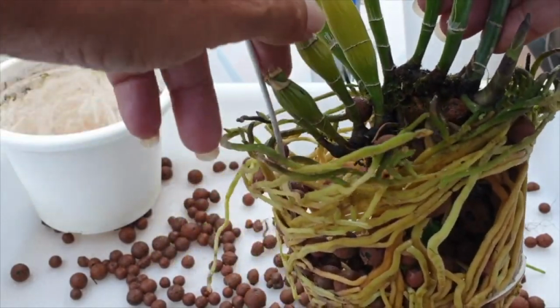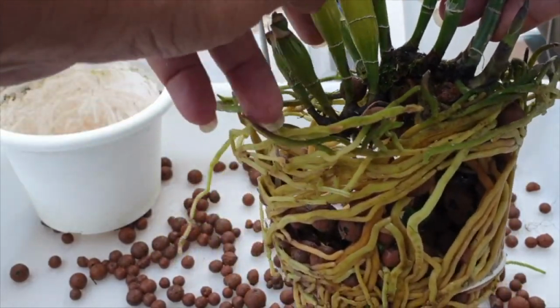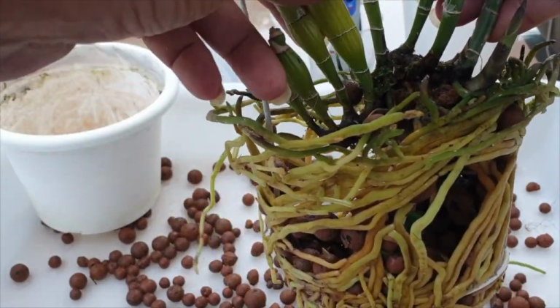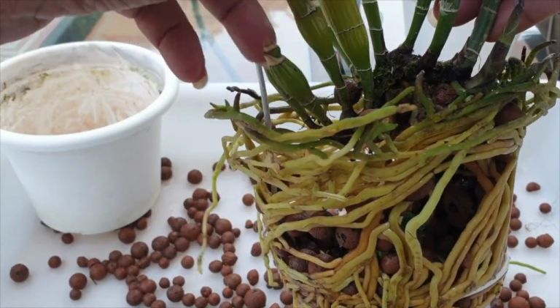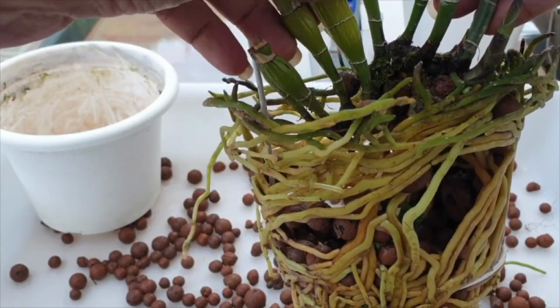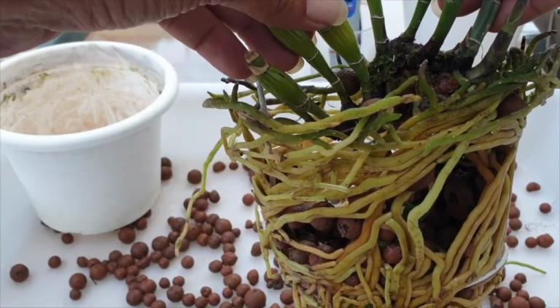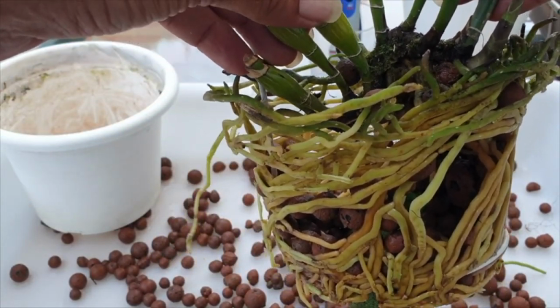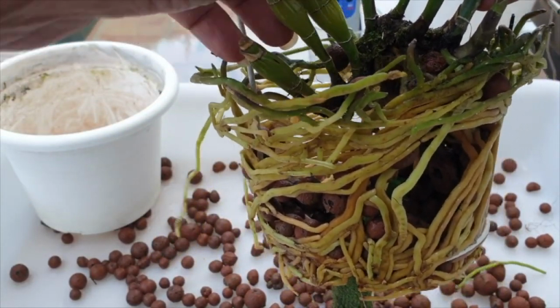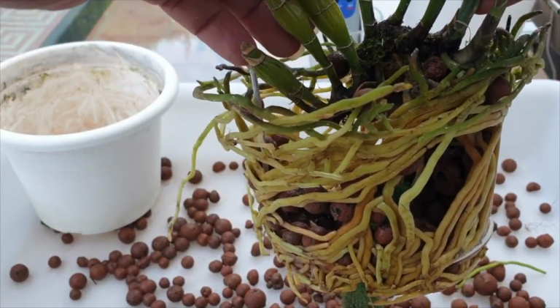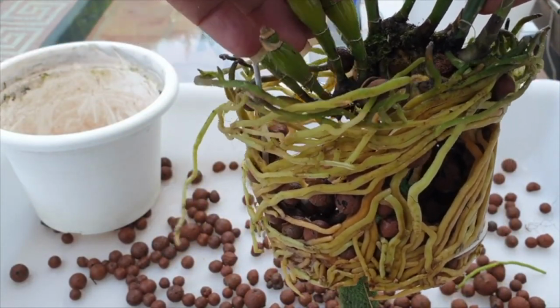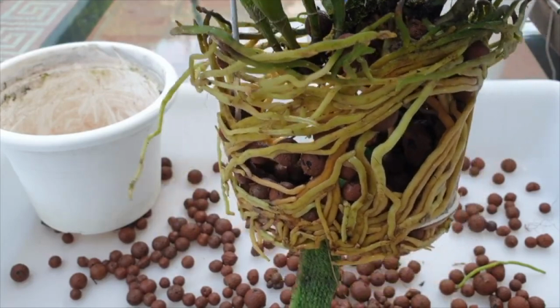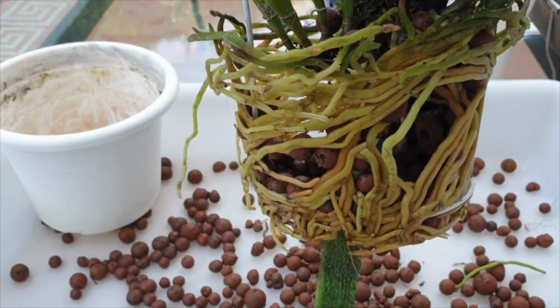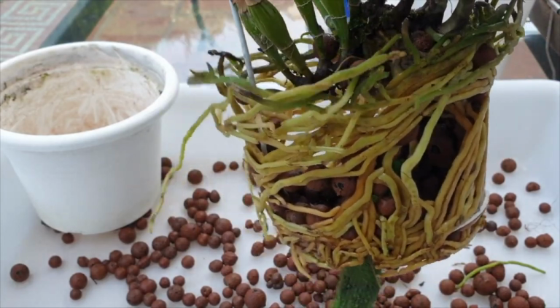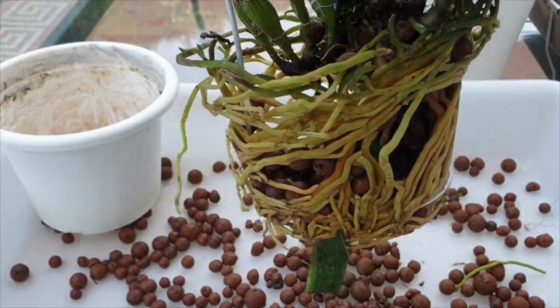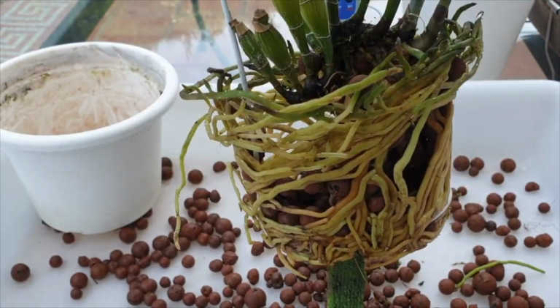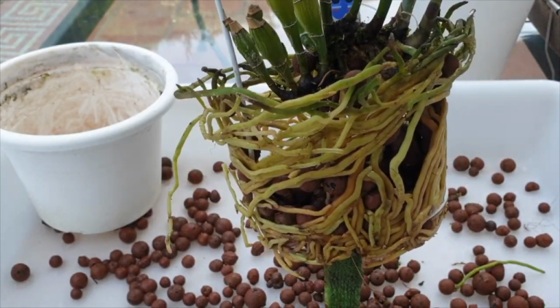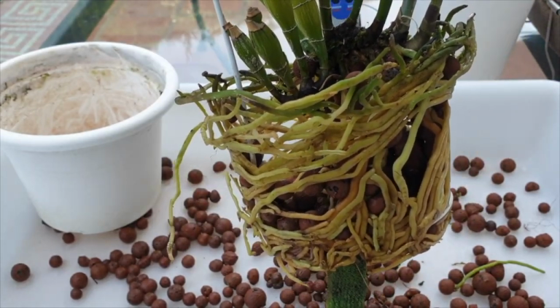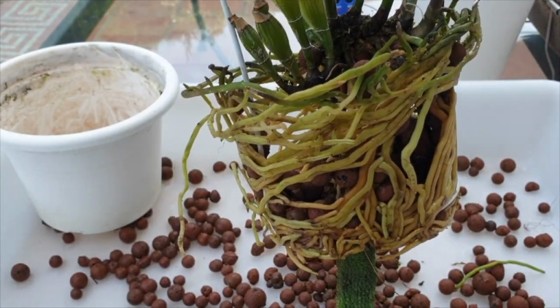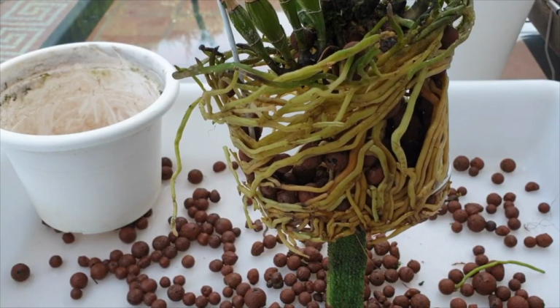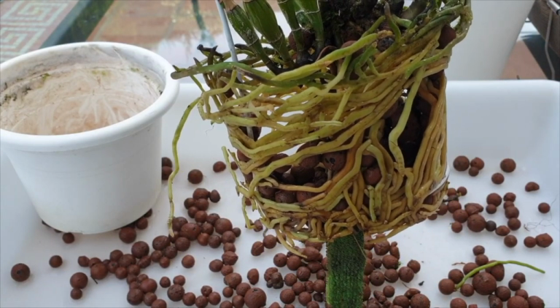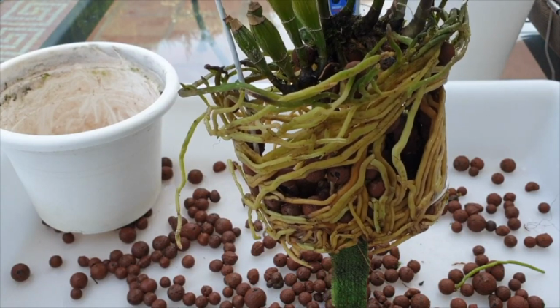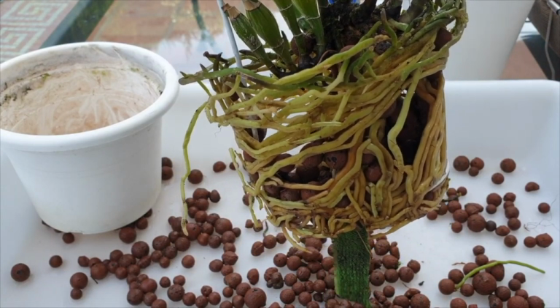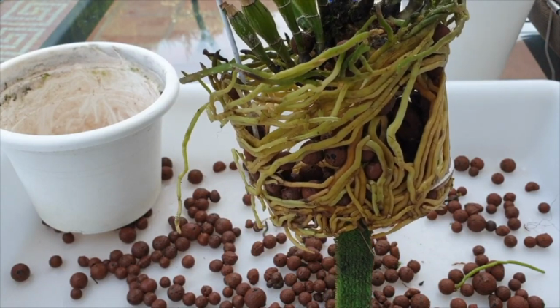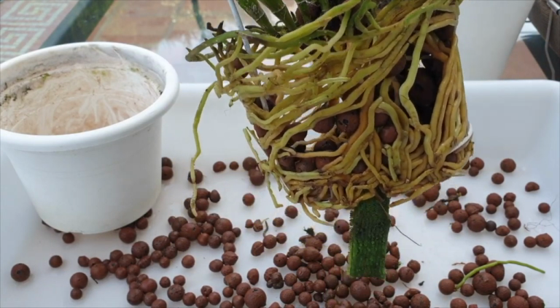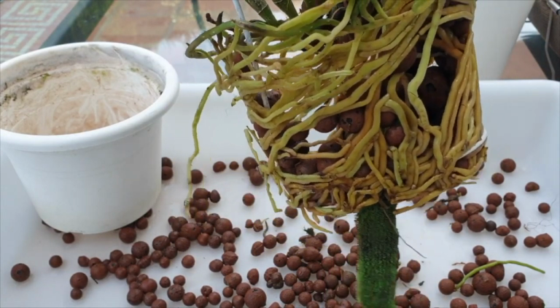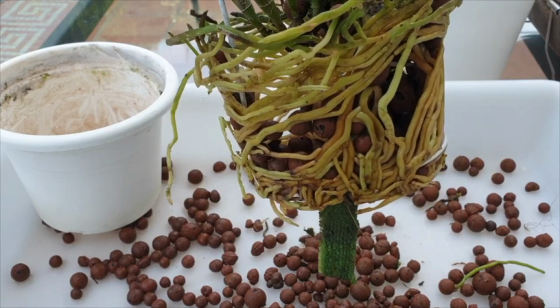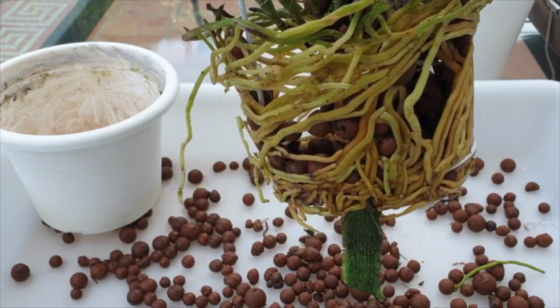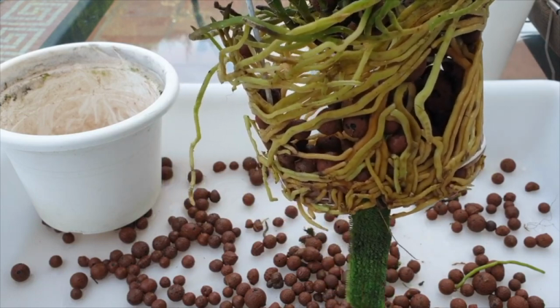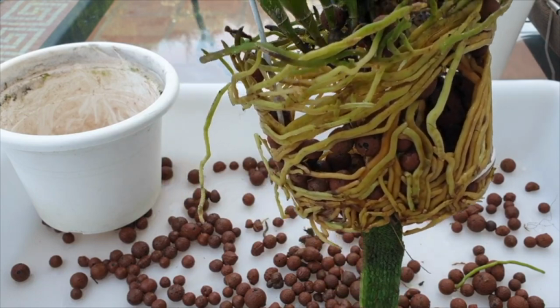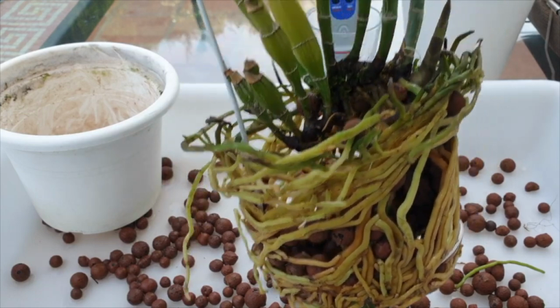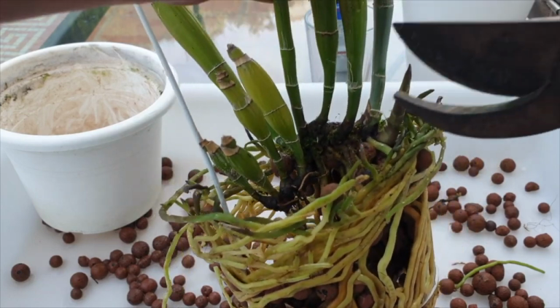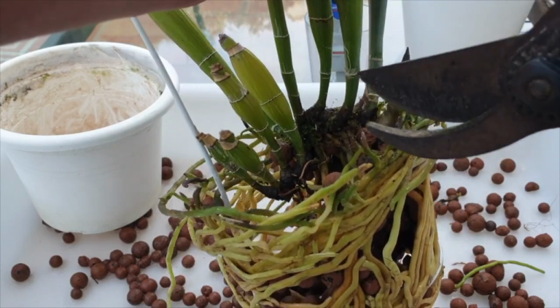It's wonderful though when it comes to propagating orchids, and when I say propagate the lazy way, I am always open to any kind of suggestions that will make my life easier when it comes to orchids.